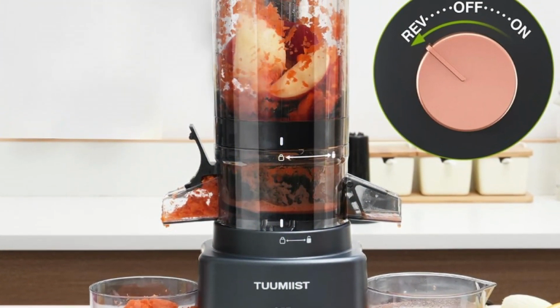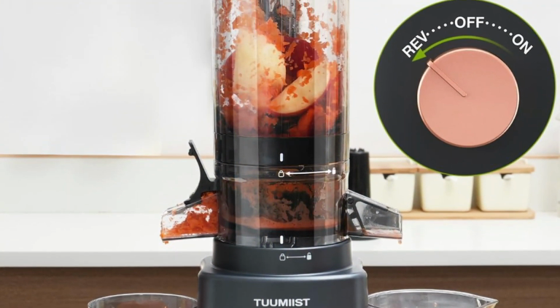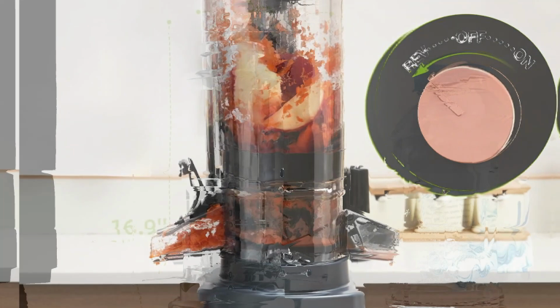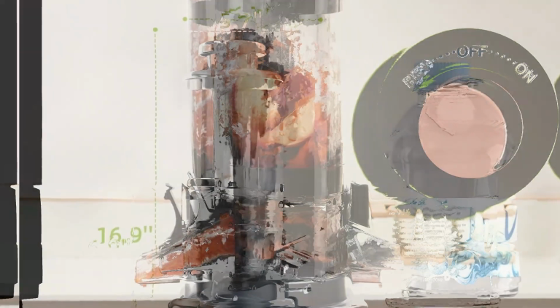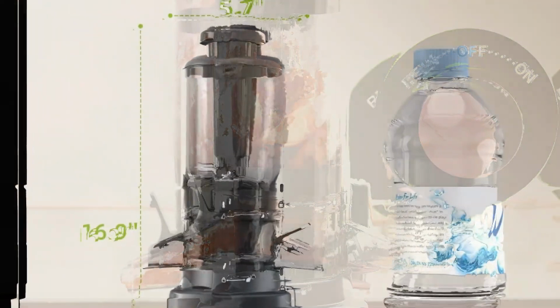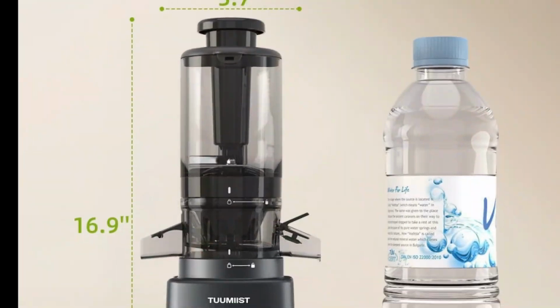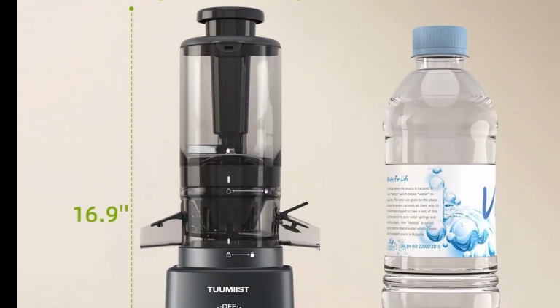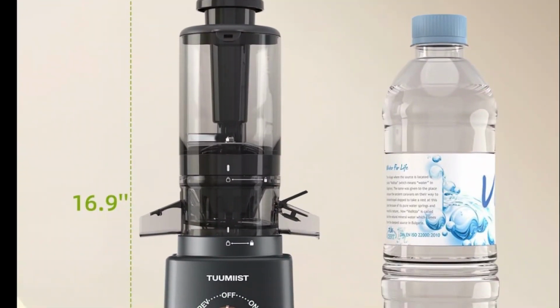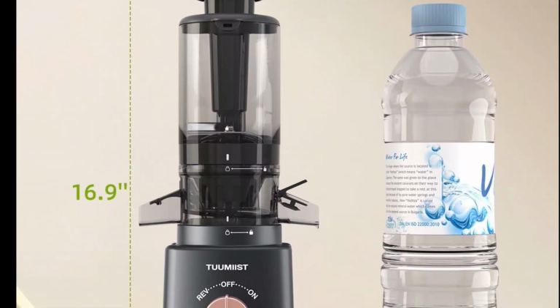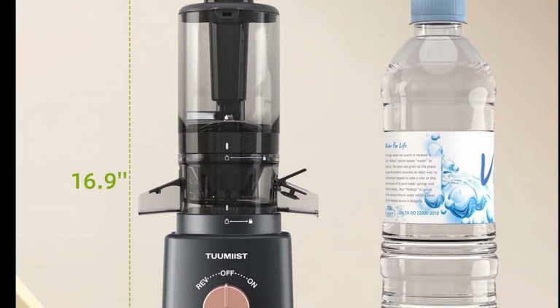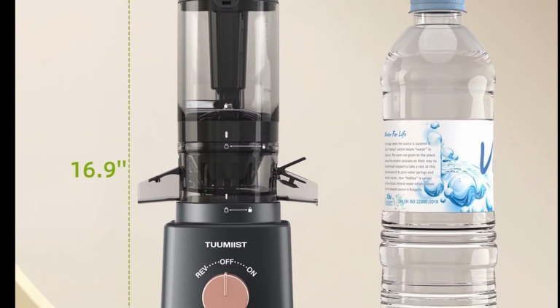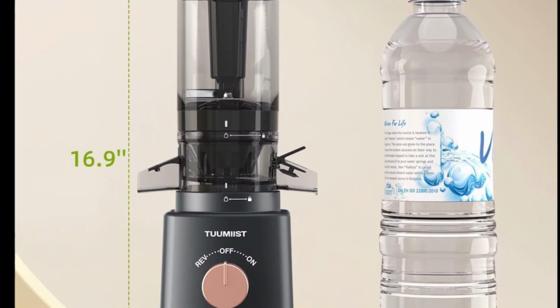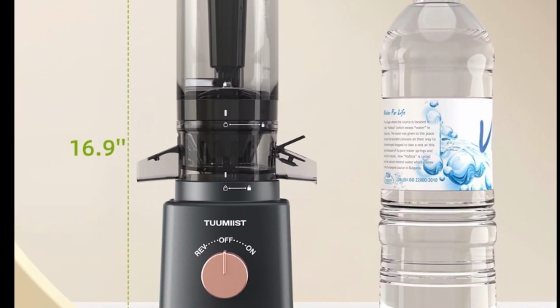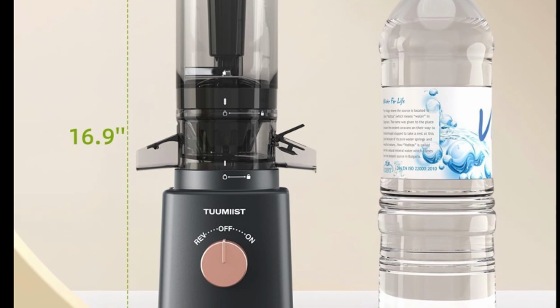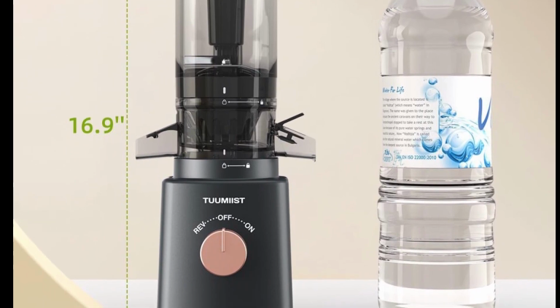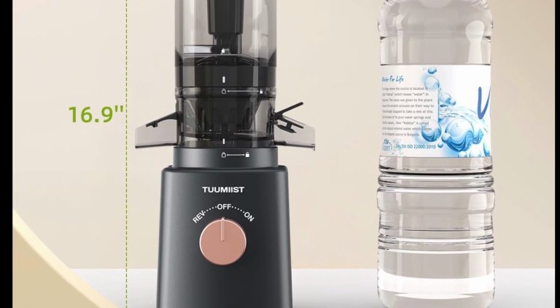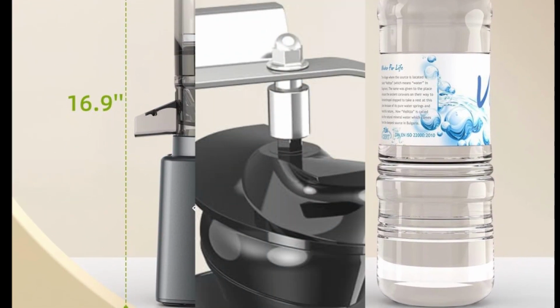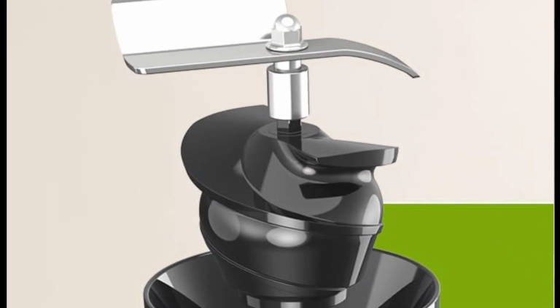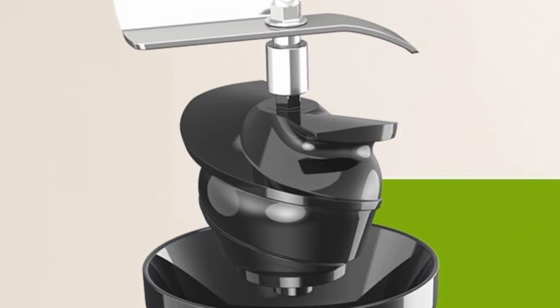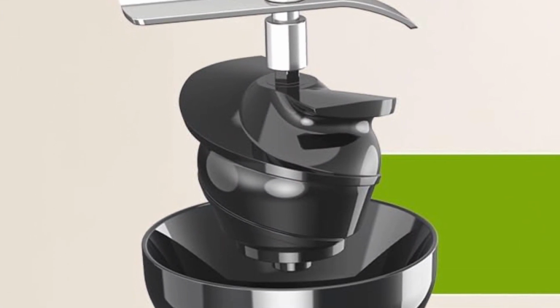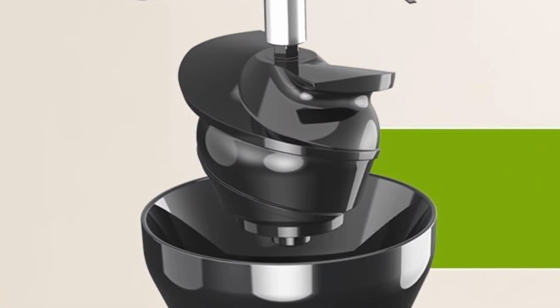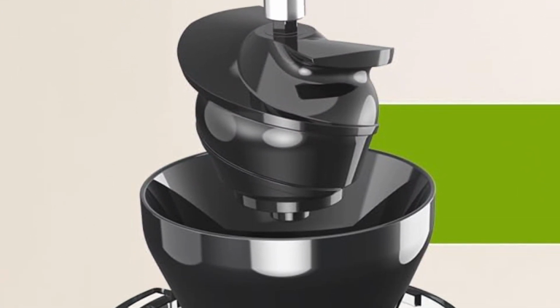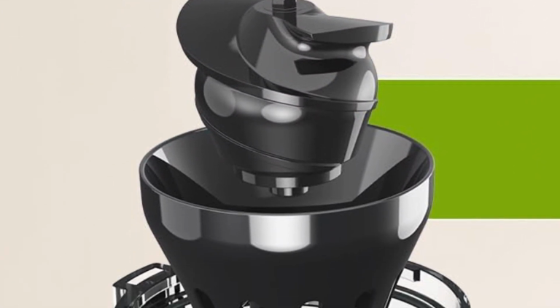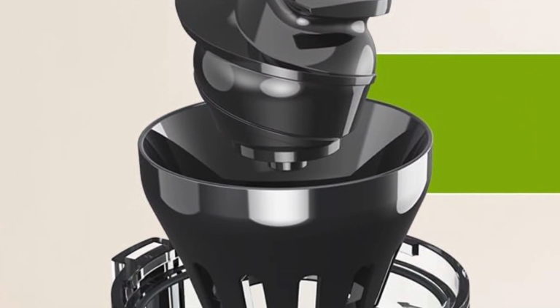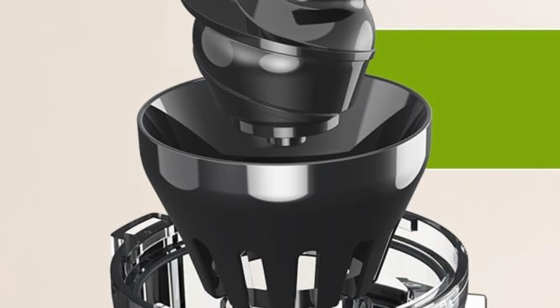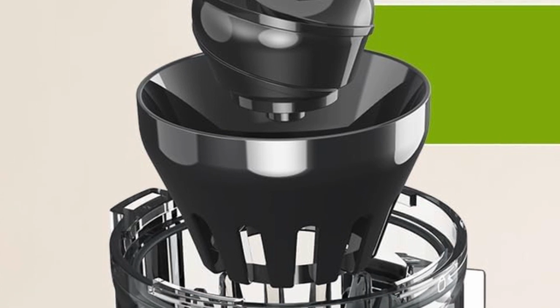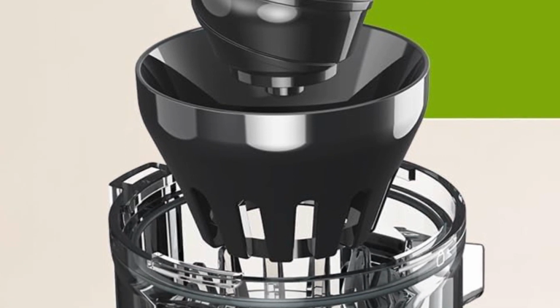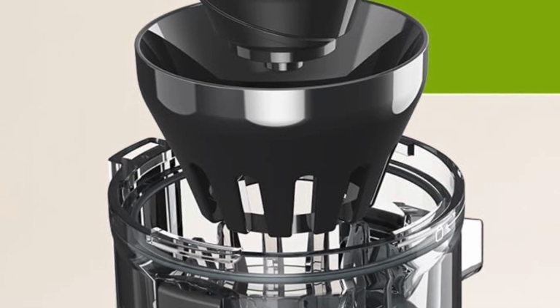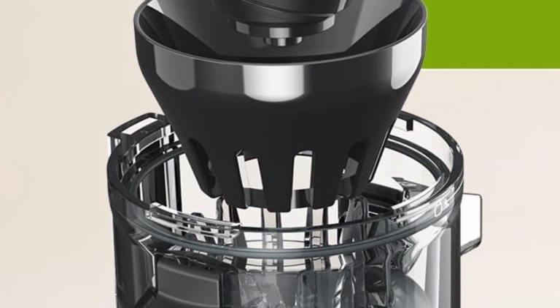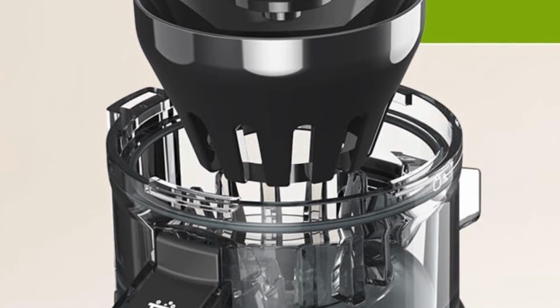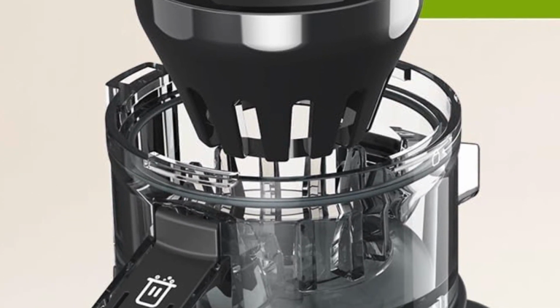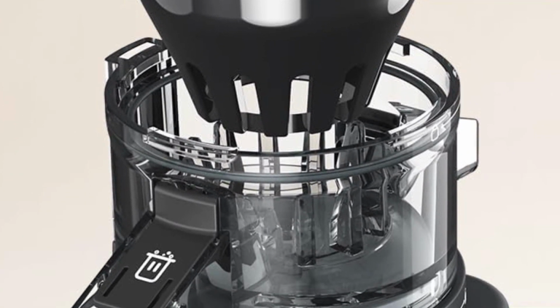The hands-free, set-it-and-forget-it functionality further enhances convenience, enabling users to start juicing and attend to other tasks simultaneously. Safety is a priority with this juicer, as it includes various safety features suitable for all ages.